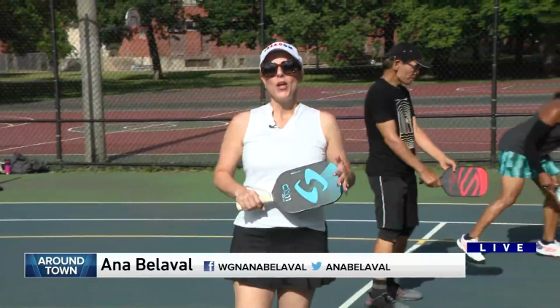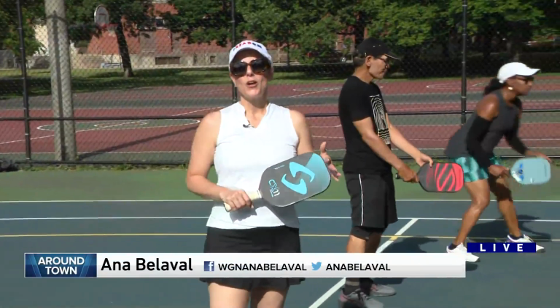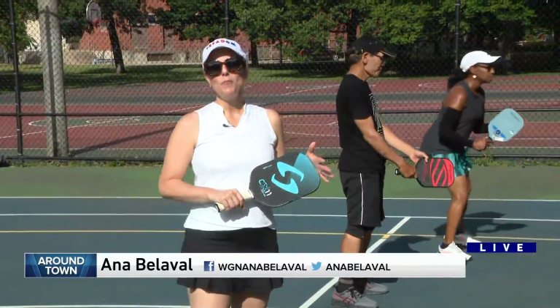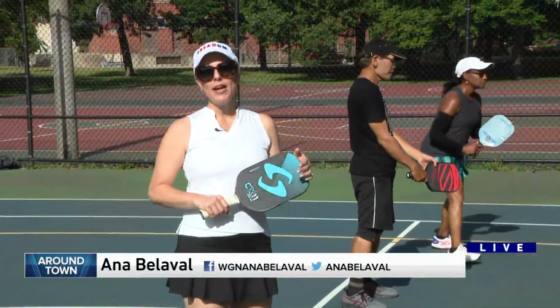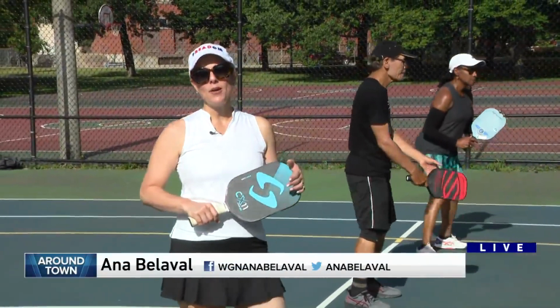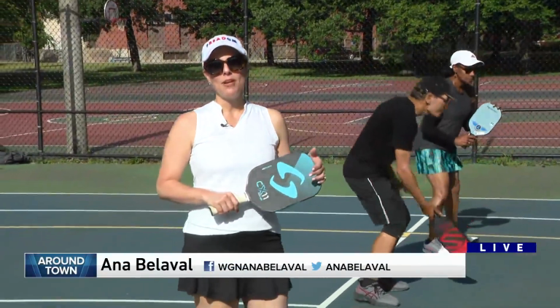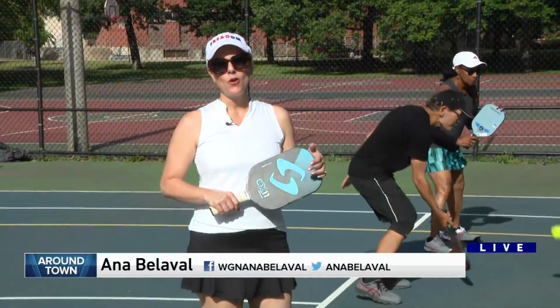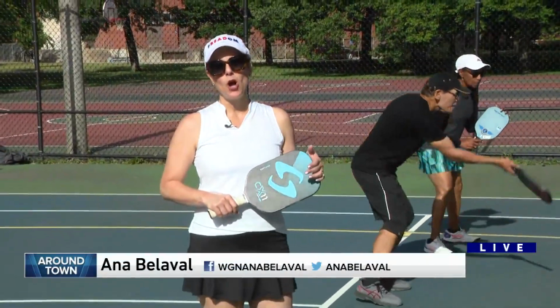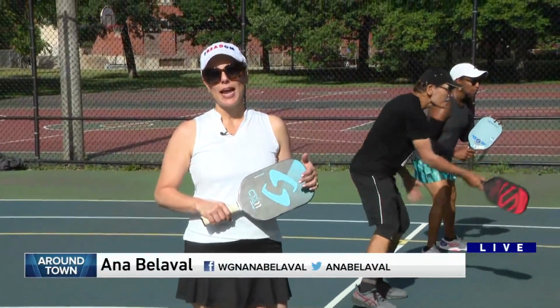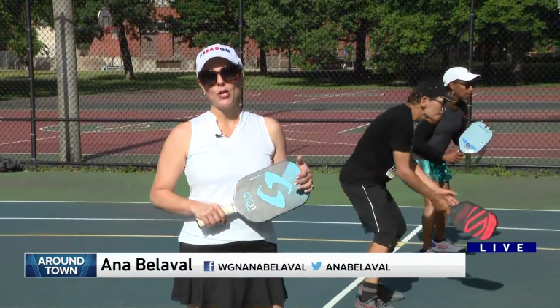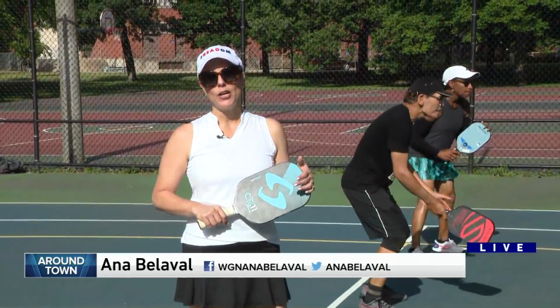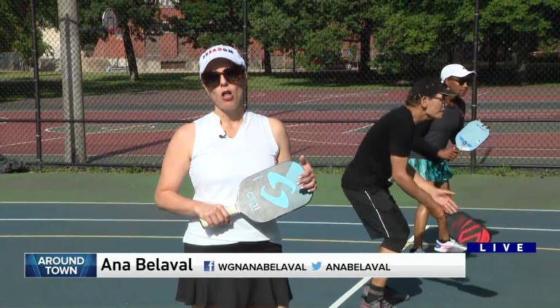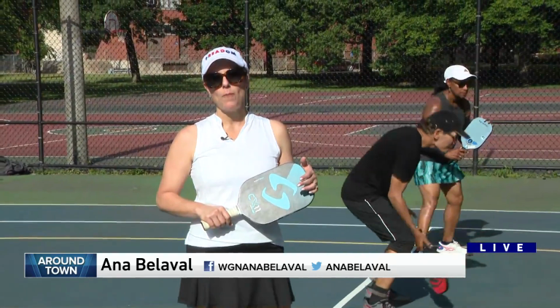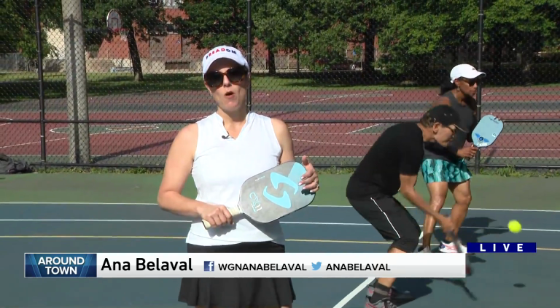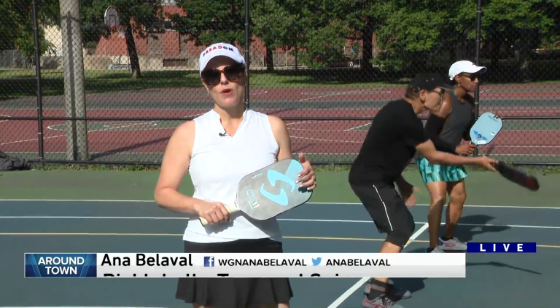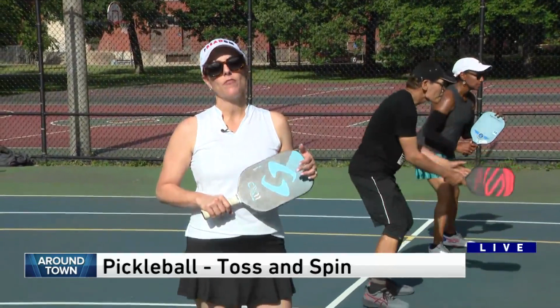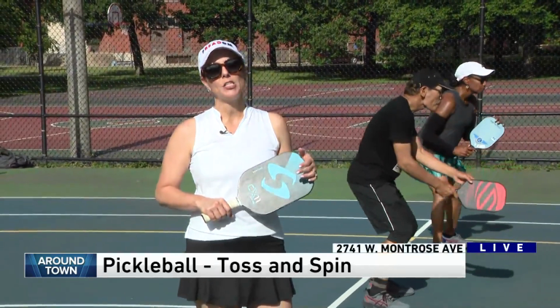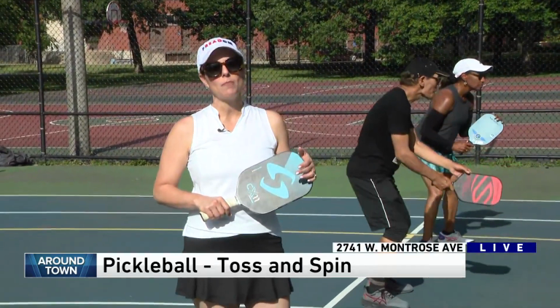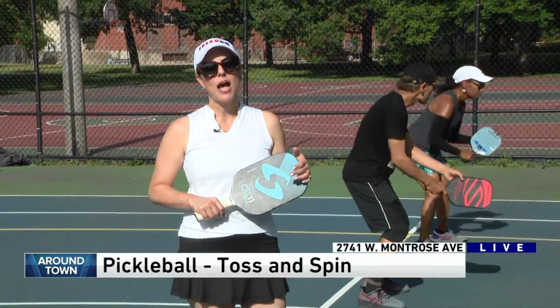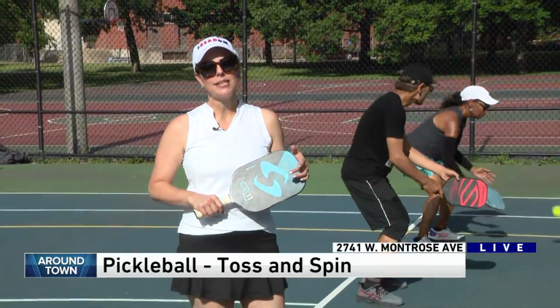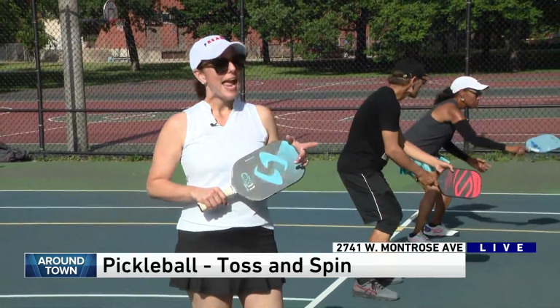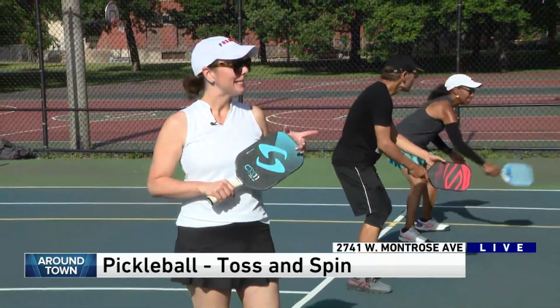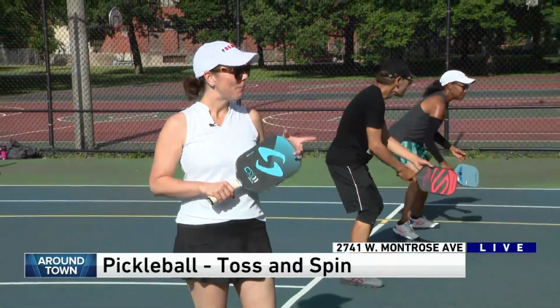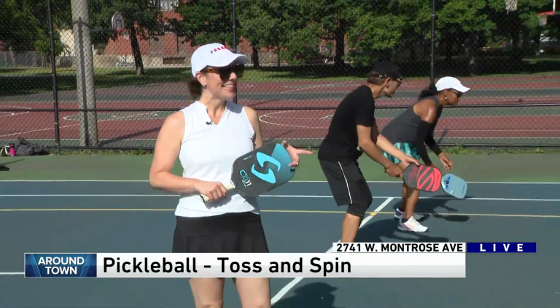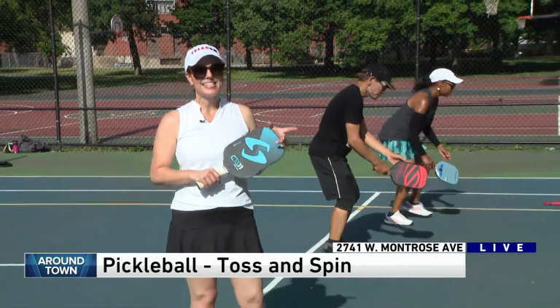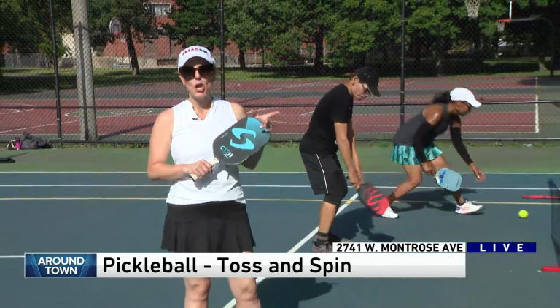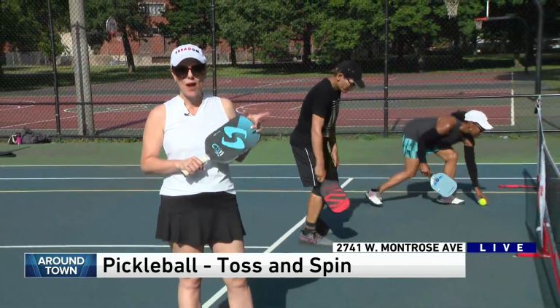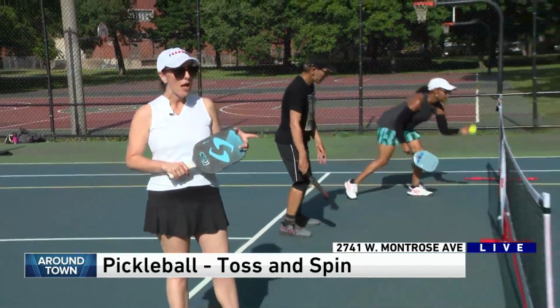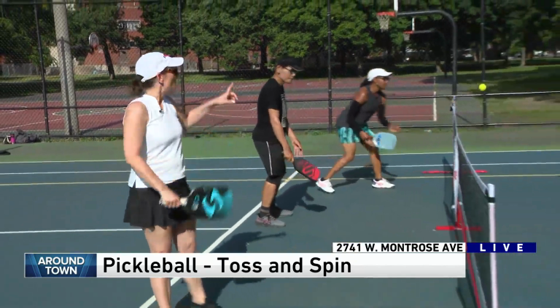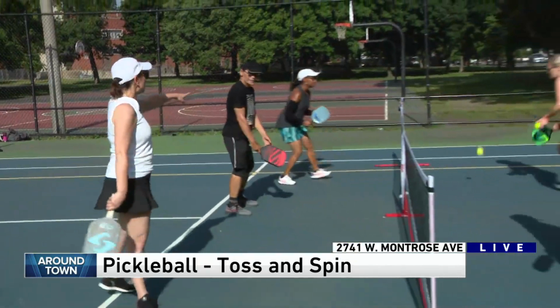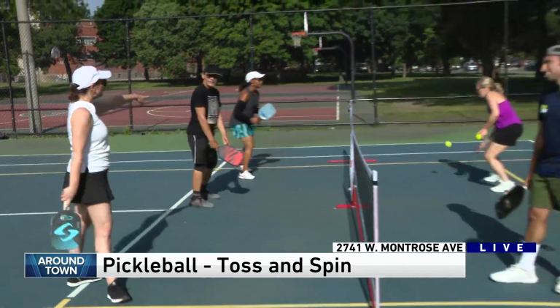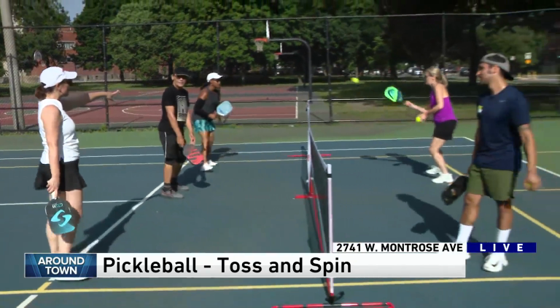Good morning! I'm in Horner Park and we are learning all about pickleball with our friends from Toss and Spin. This is Noel. What are these guys doing here?